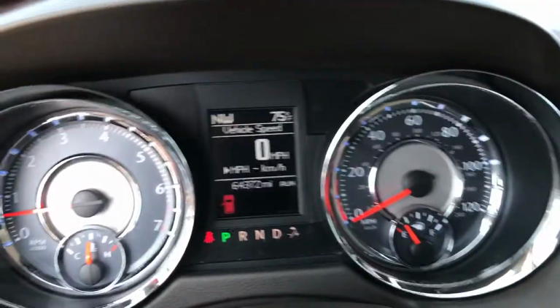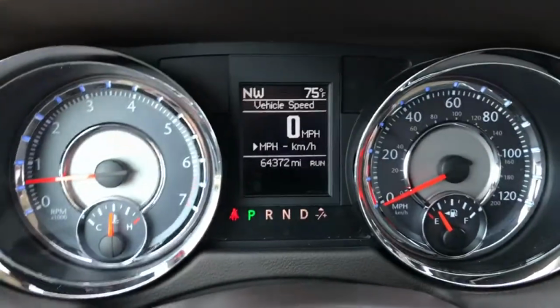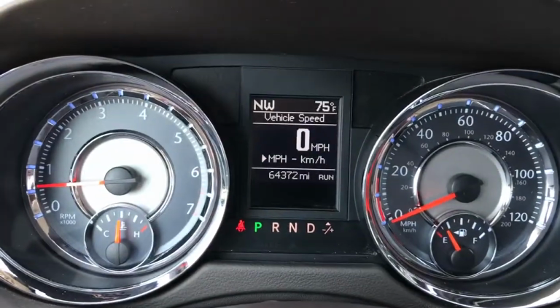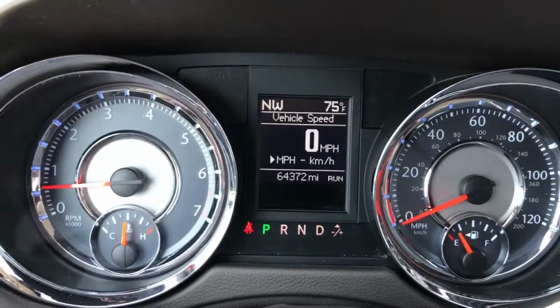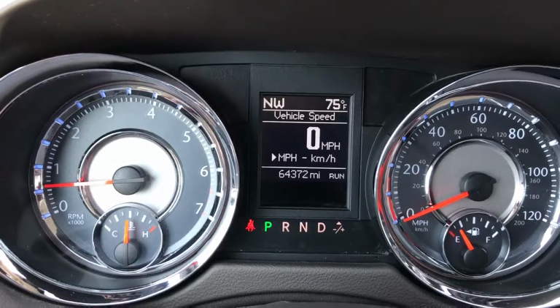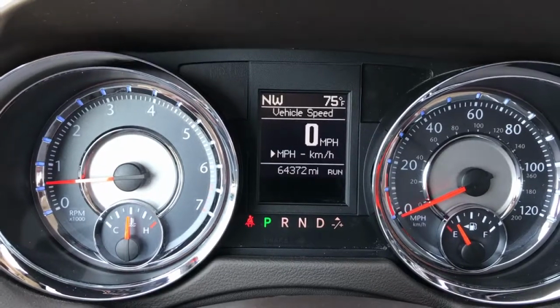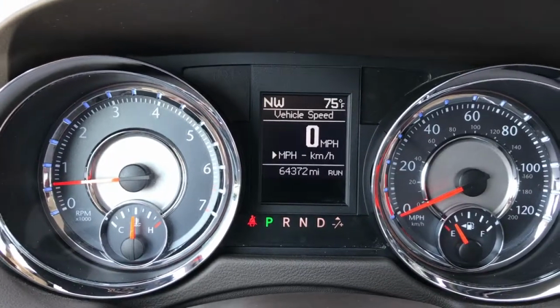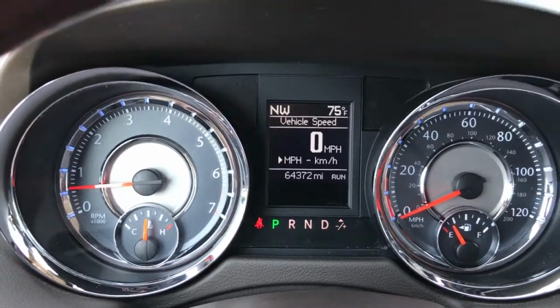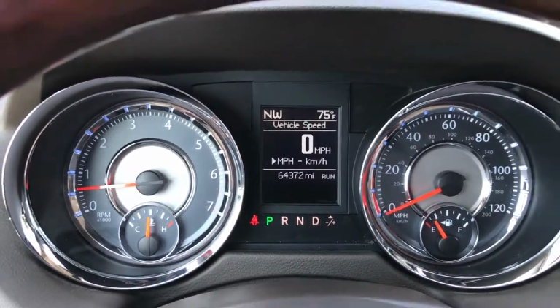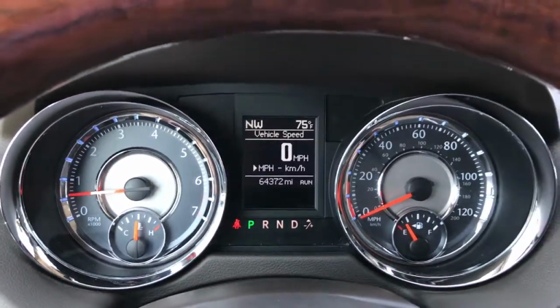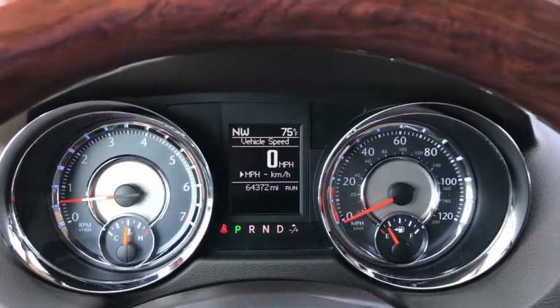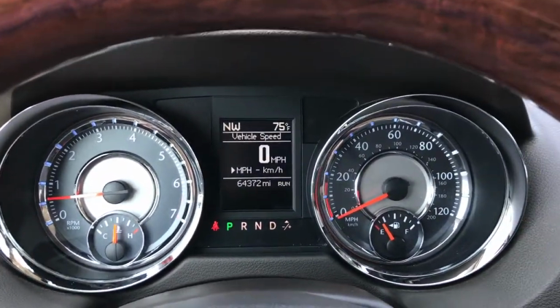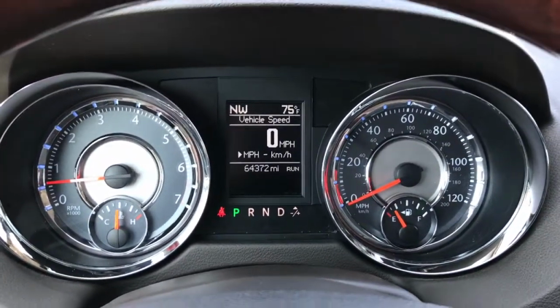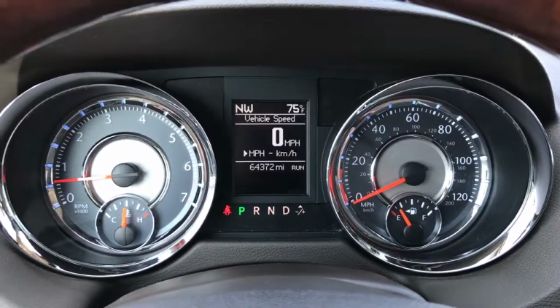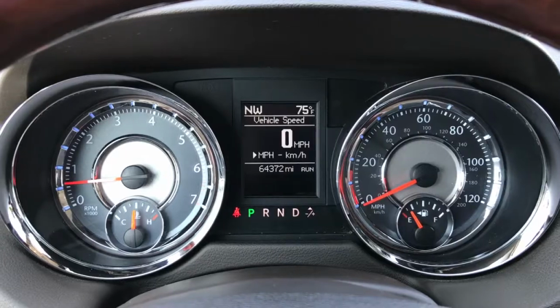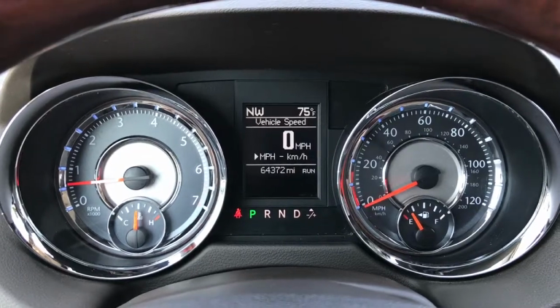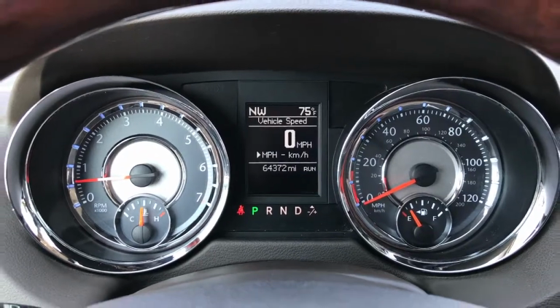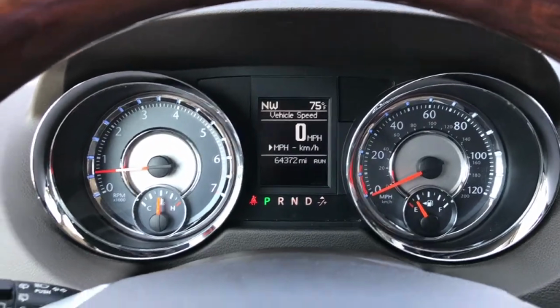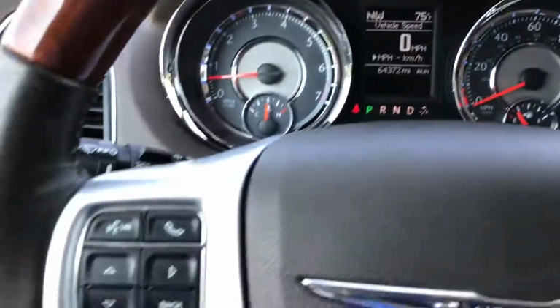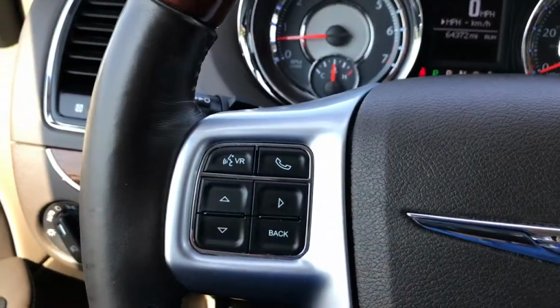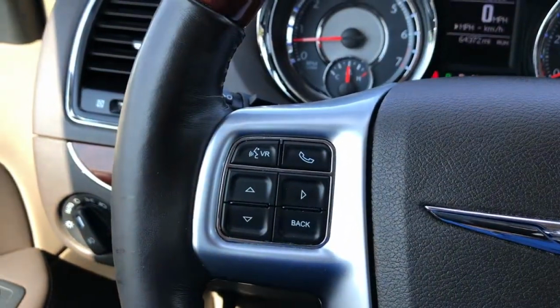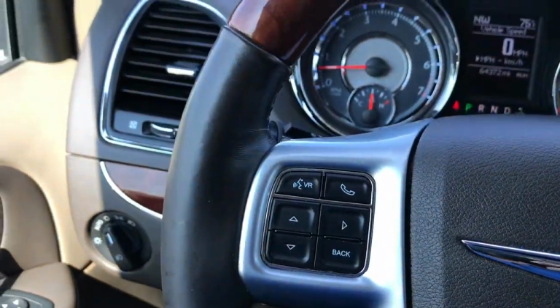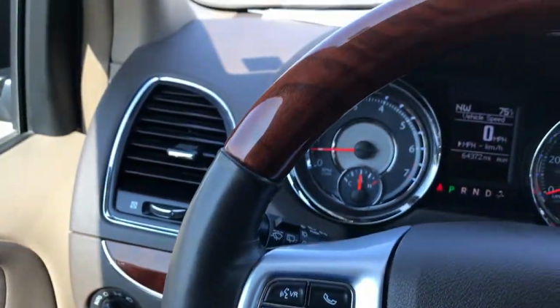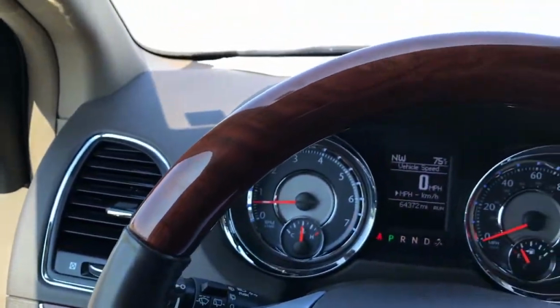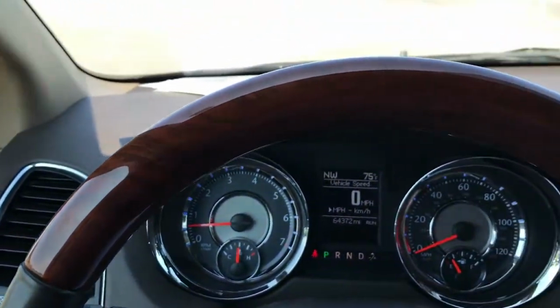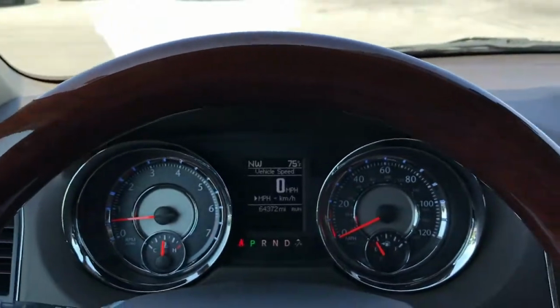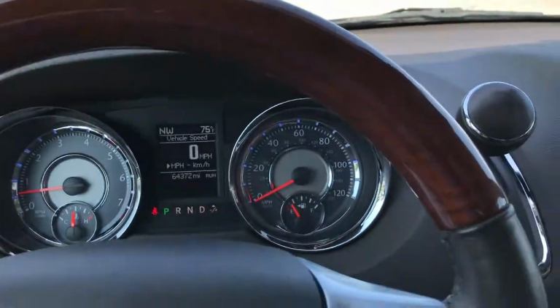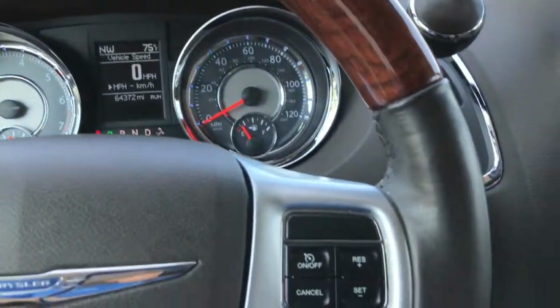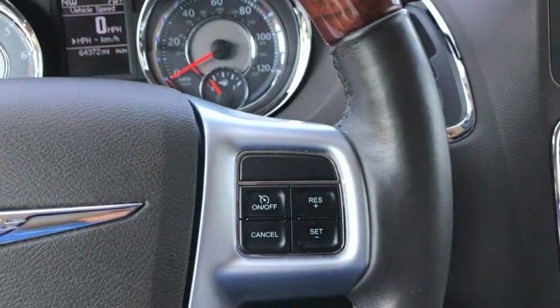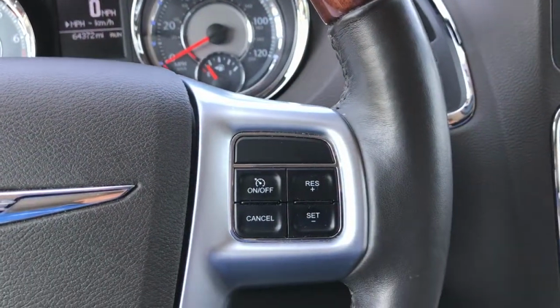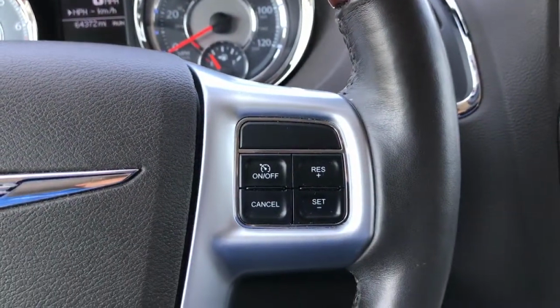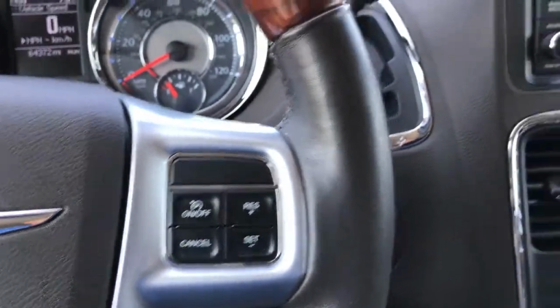This van has 64,372 miles. You've got your information center, digital odometer, compass temperature, and mileage display. Bluetooth audio controls on the heated wood grain trim leather-wrapped steering wheel, and cruise control.